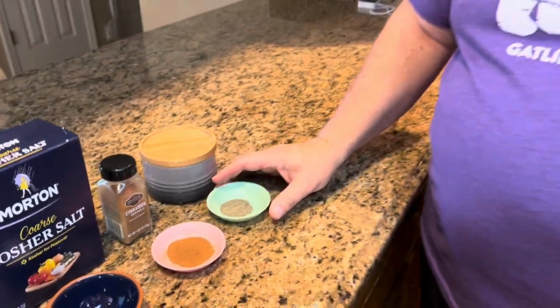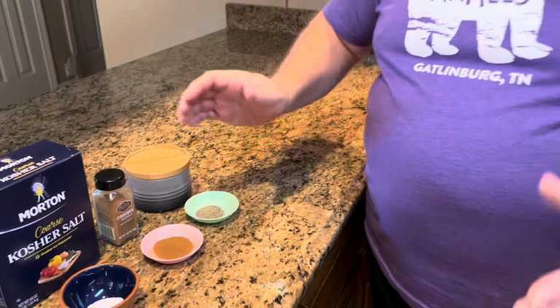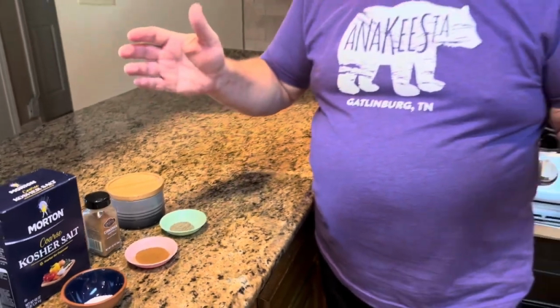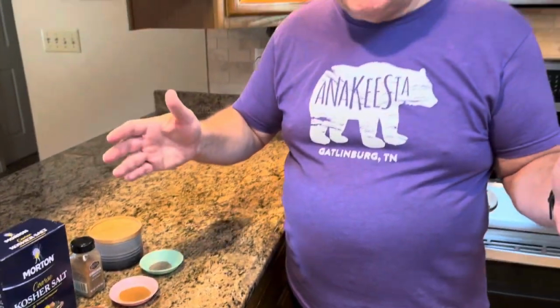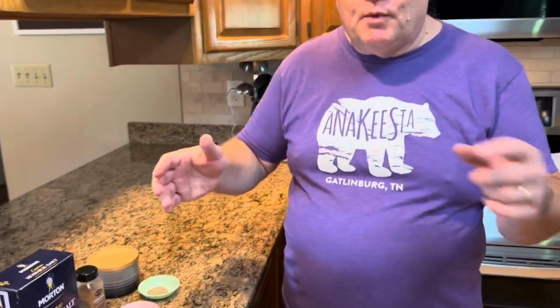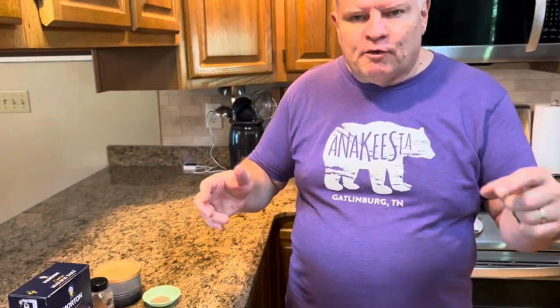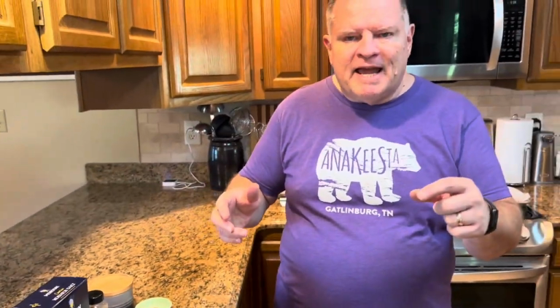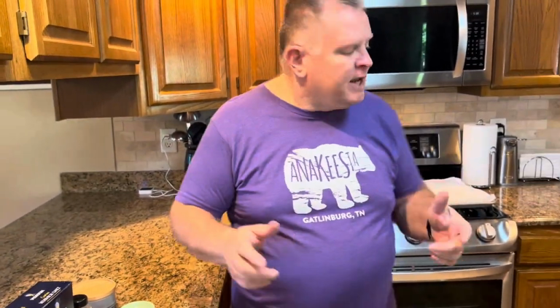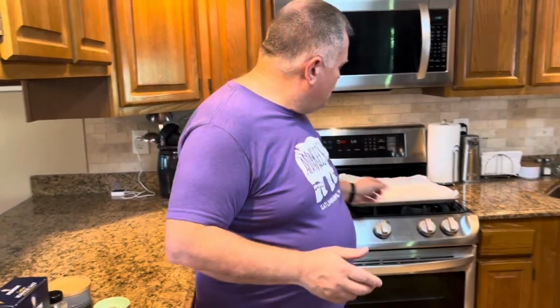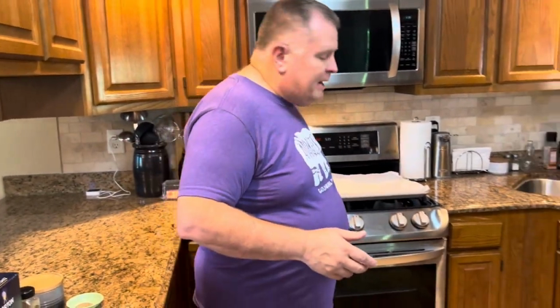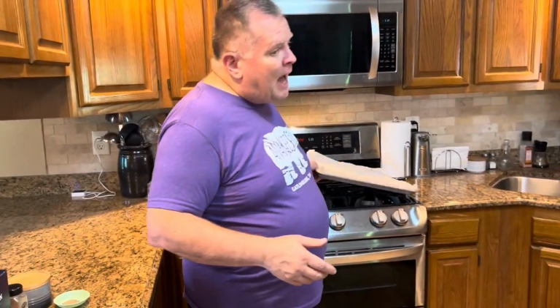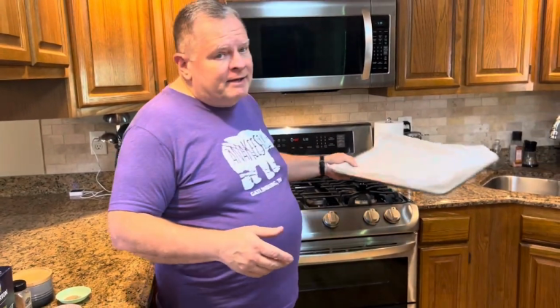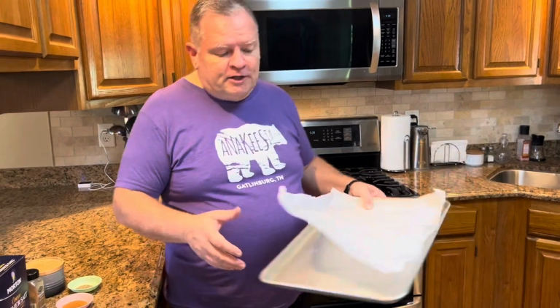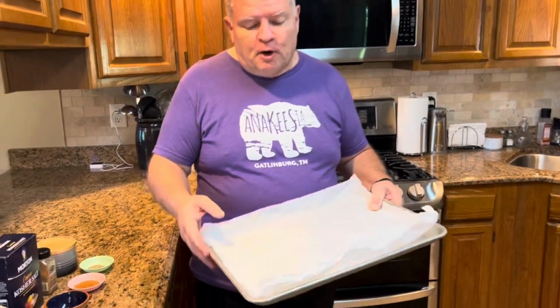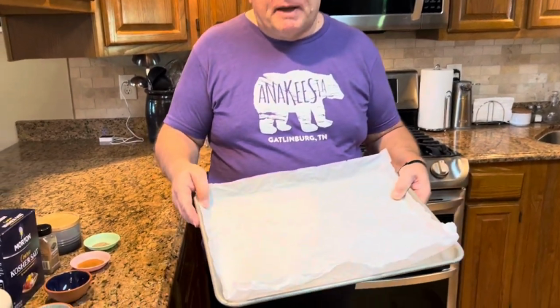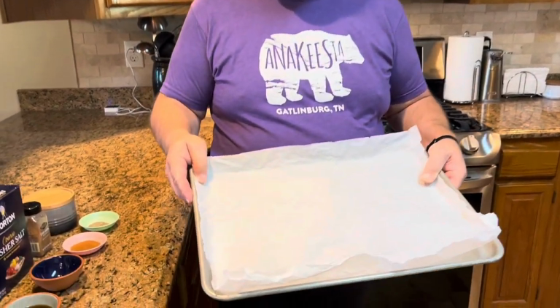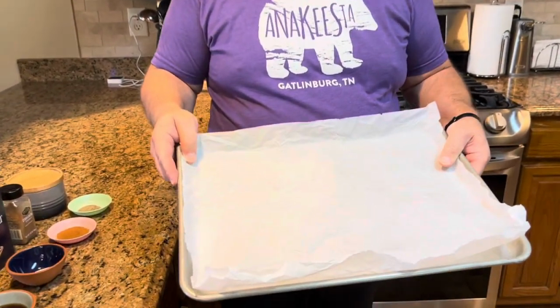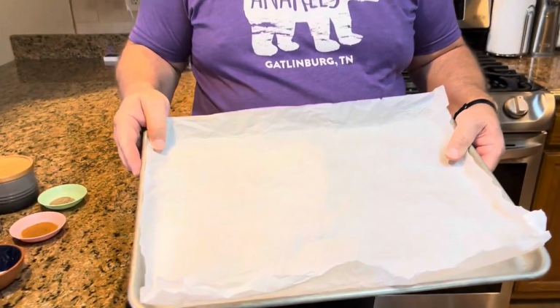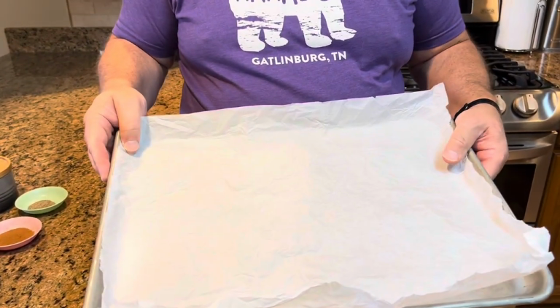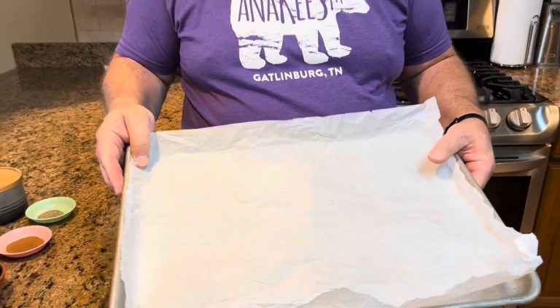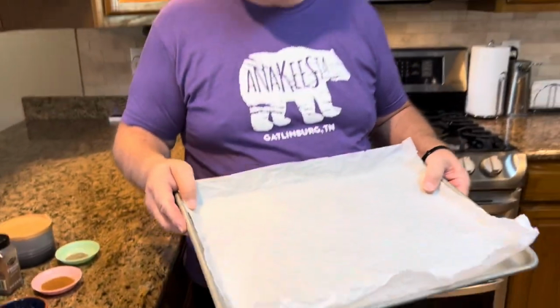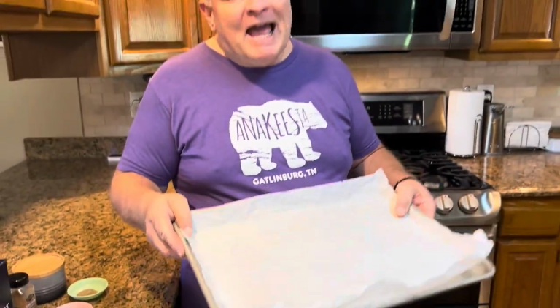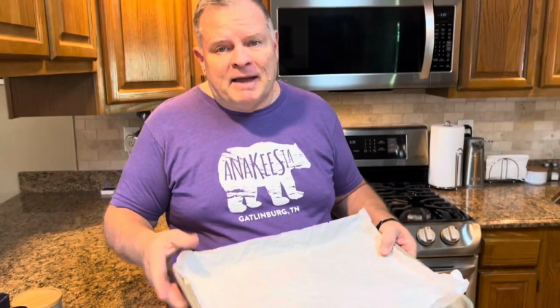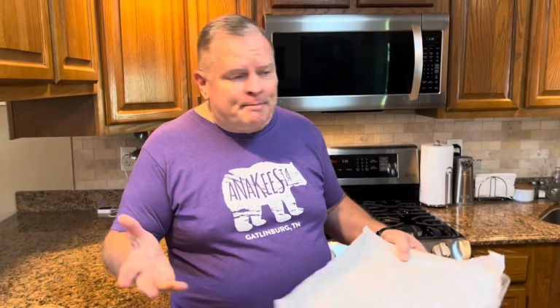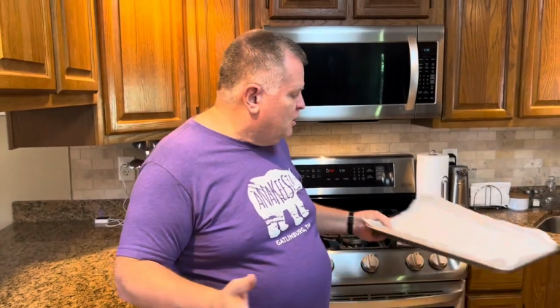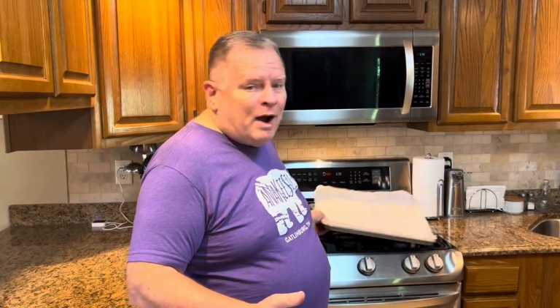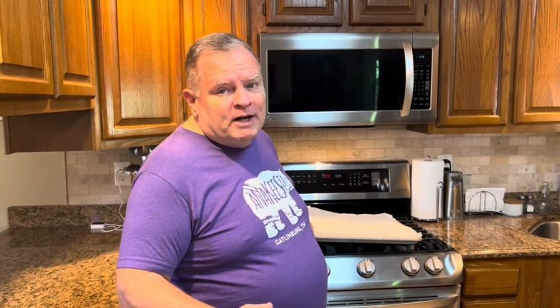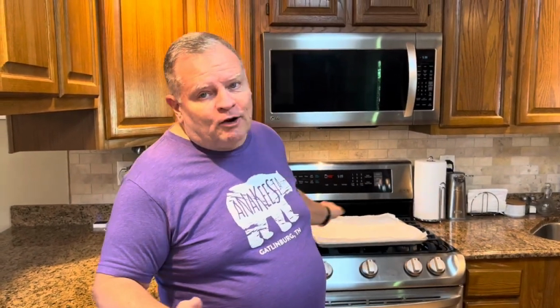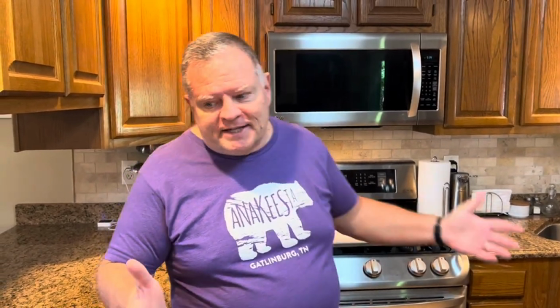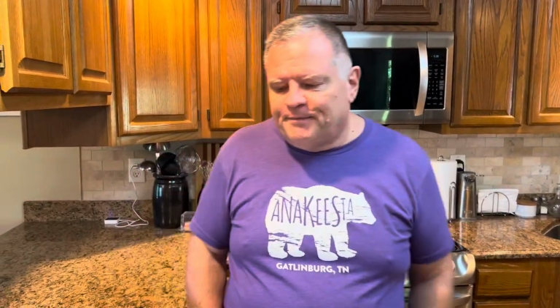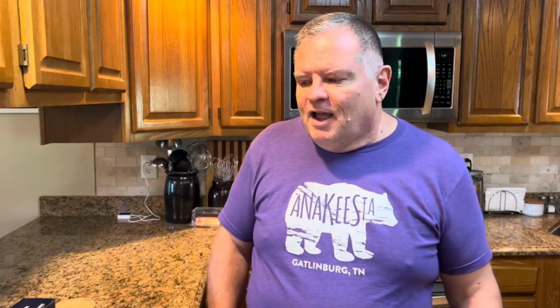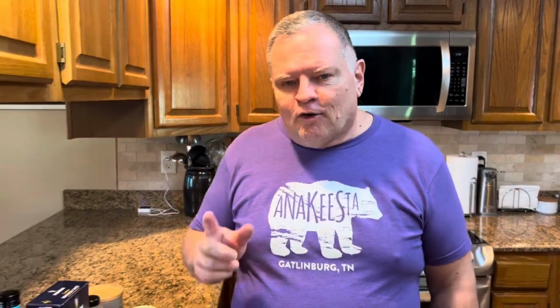You're also going to need a baking sheet with a rimmed edge. I like to use parchment paper on it to keep anything from sticking and to make cleanup easier — why not make our lives easier?